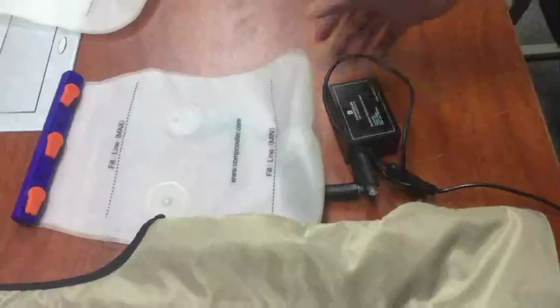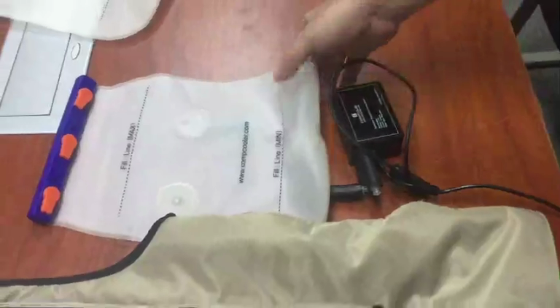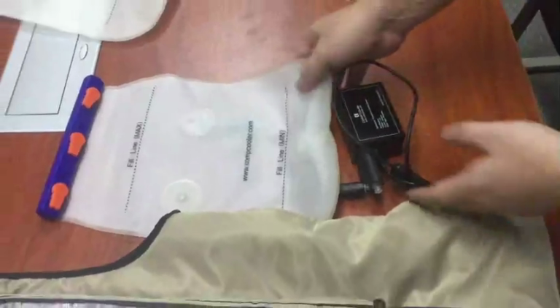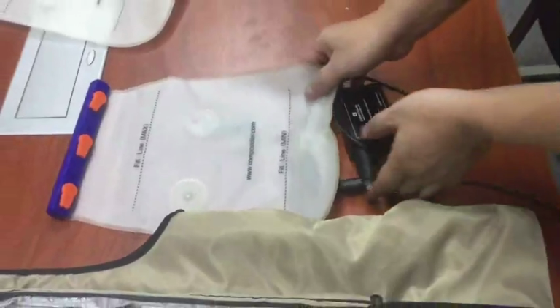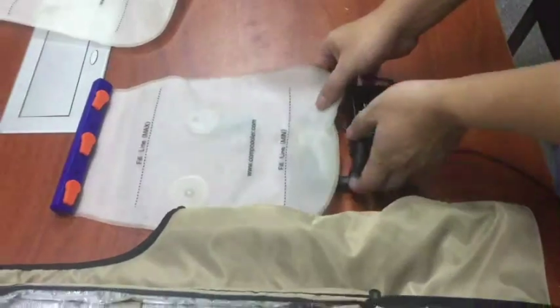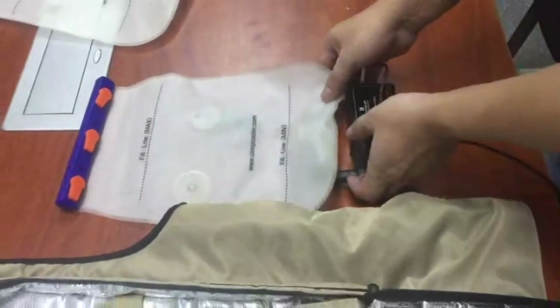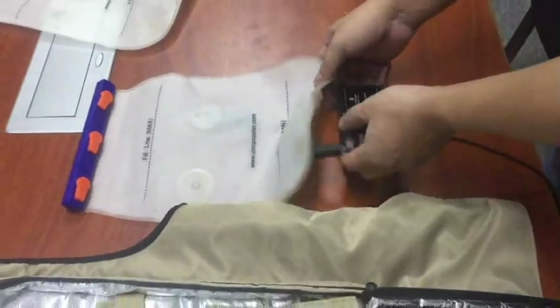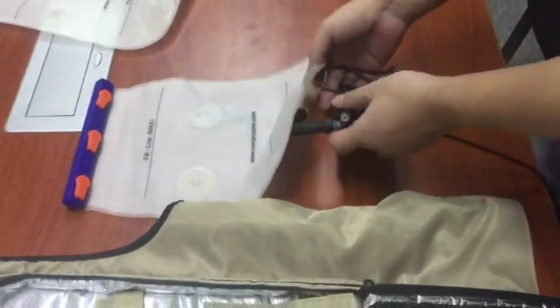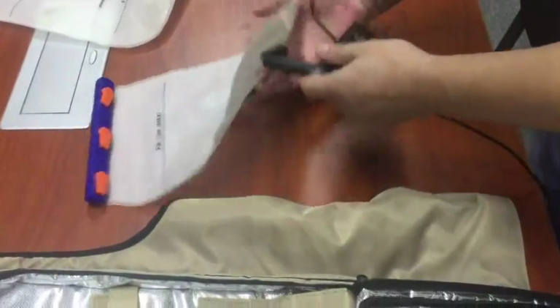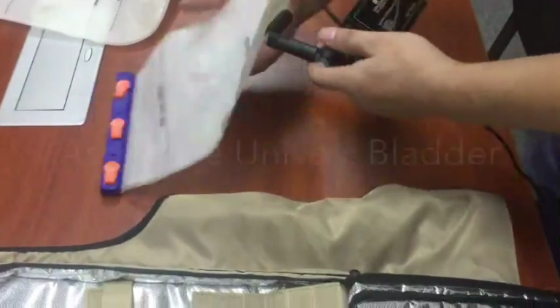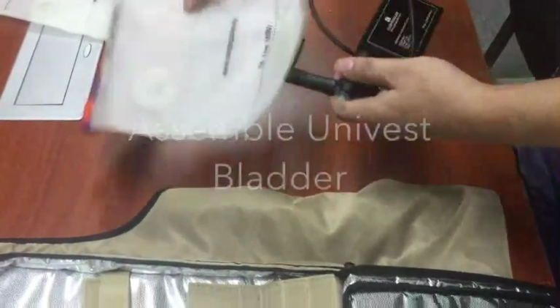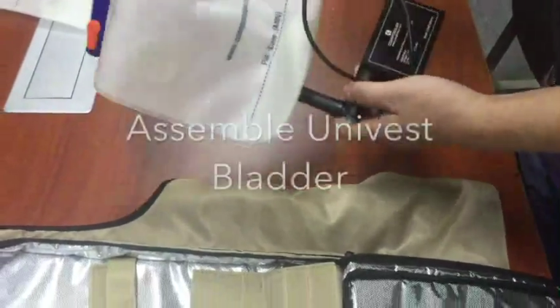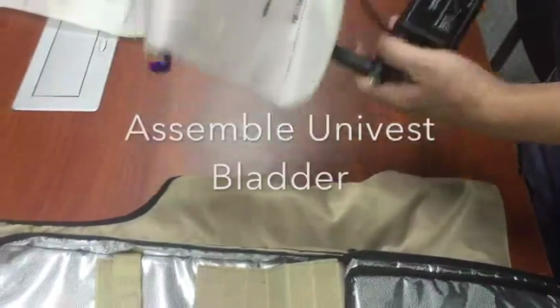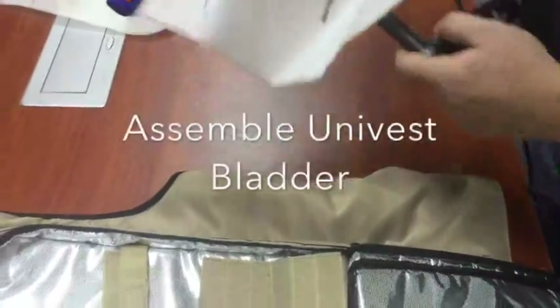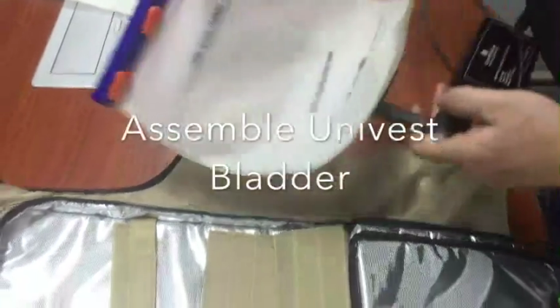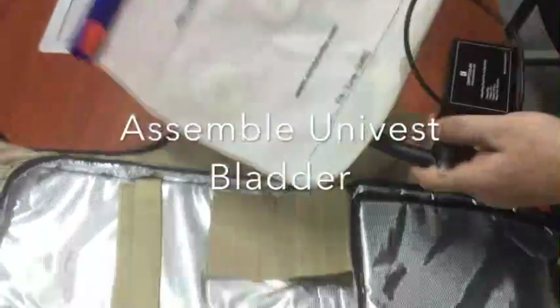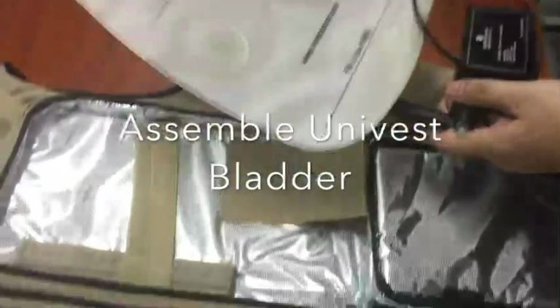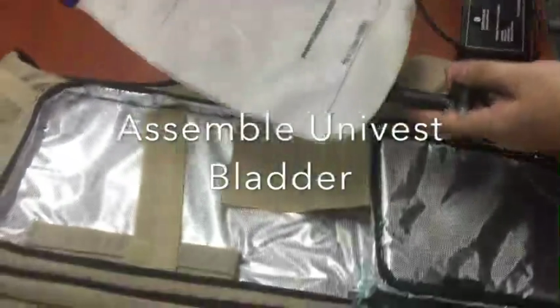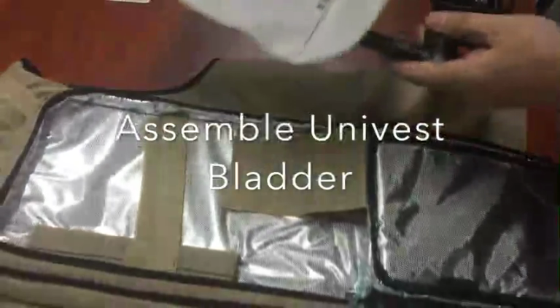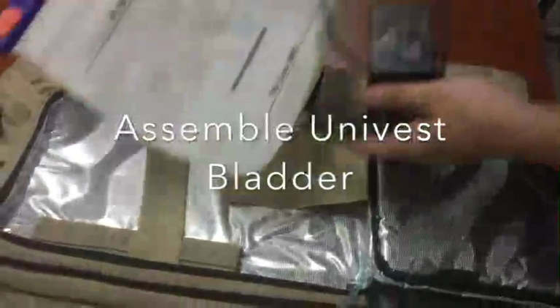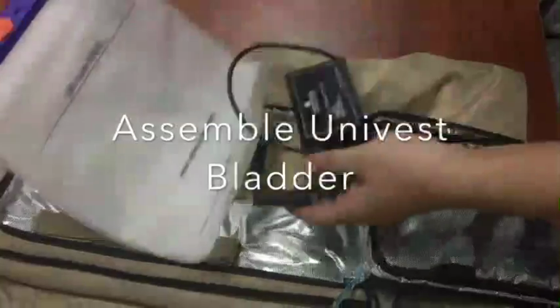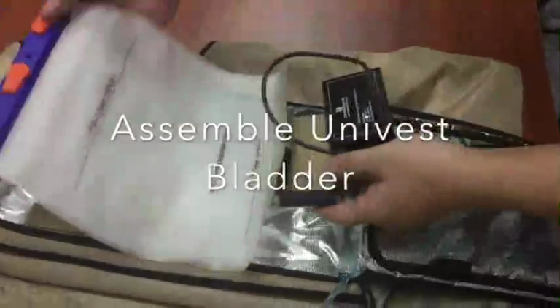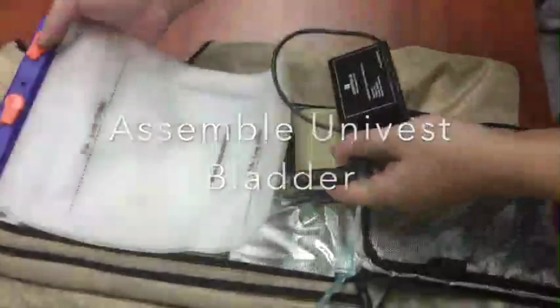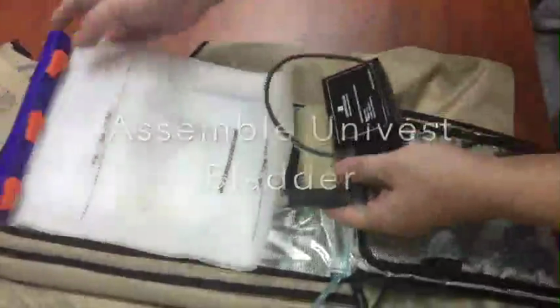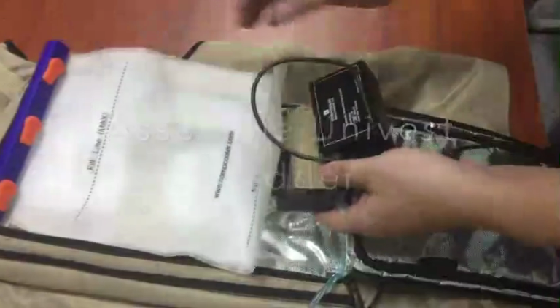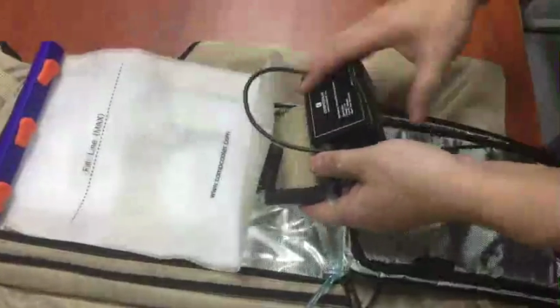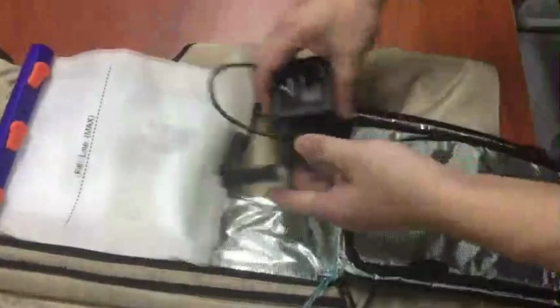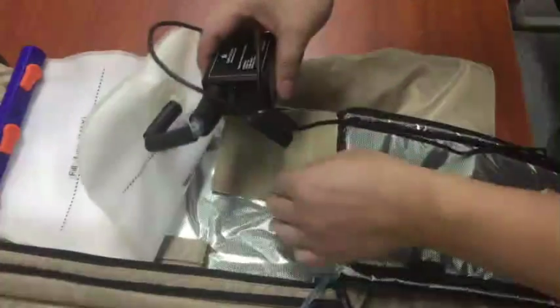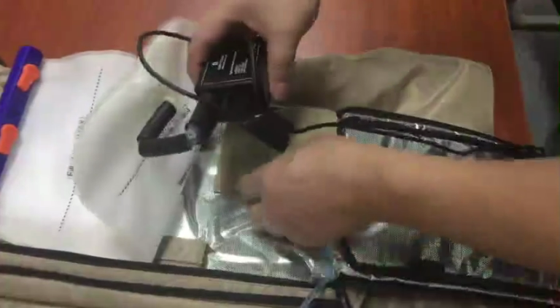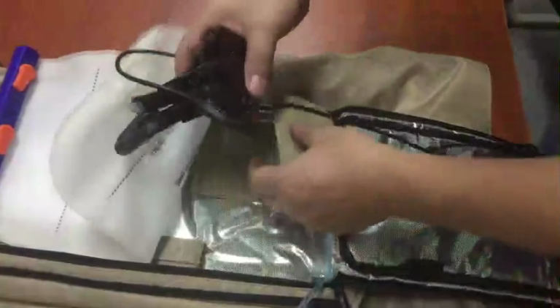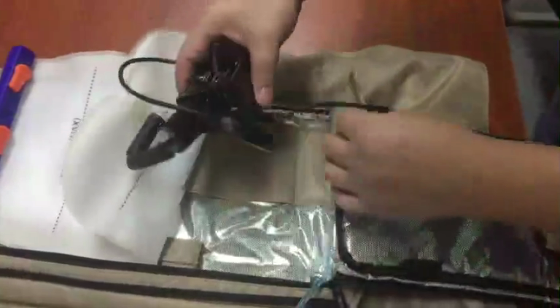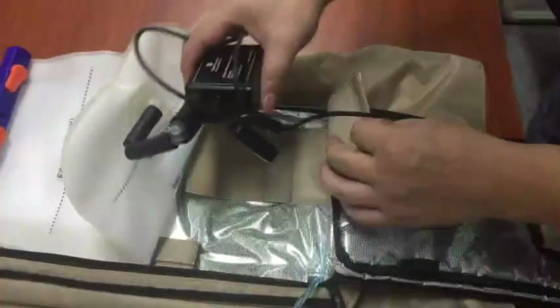We already repressed the blood. Now it works. Let's show you how to assemble.